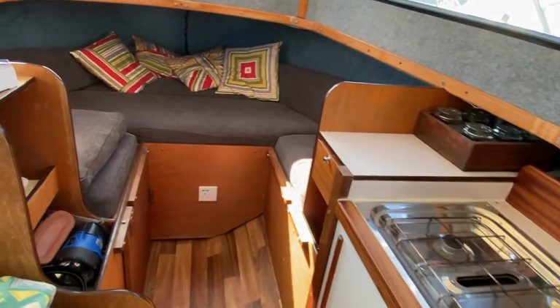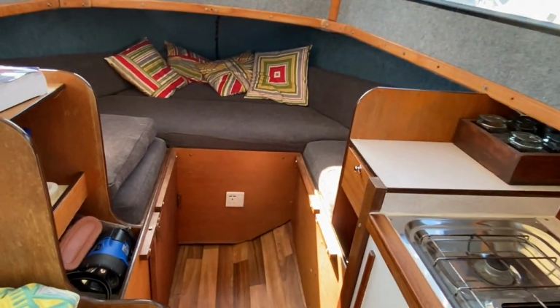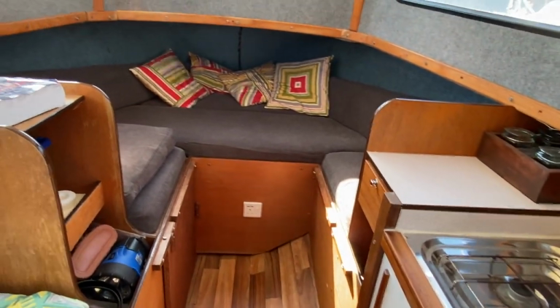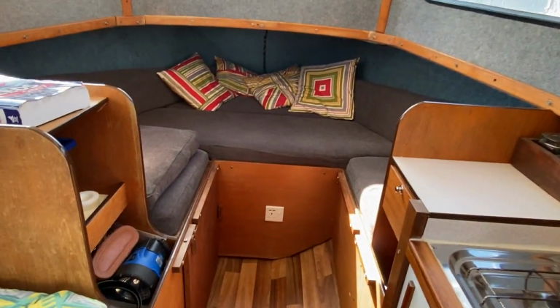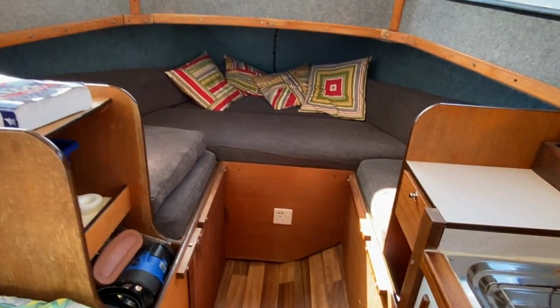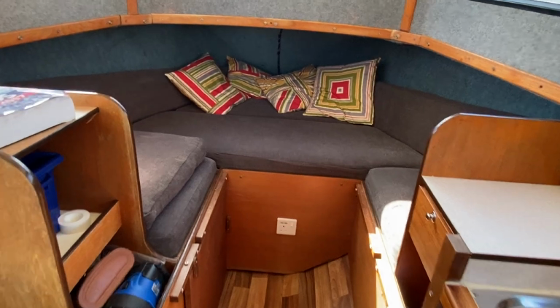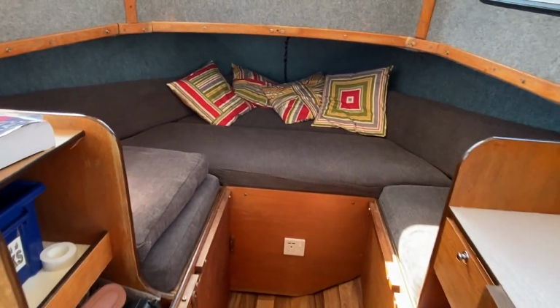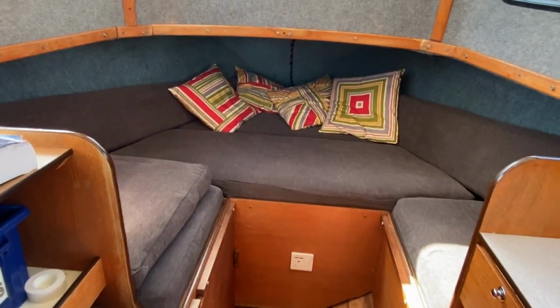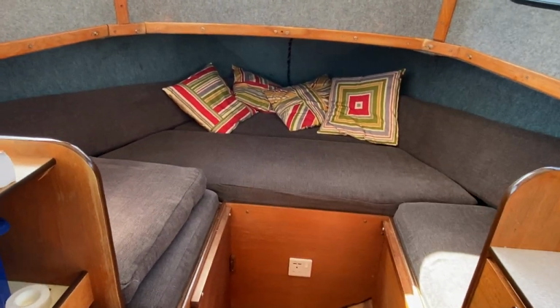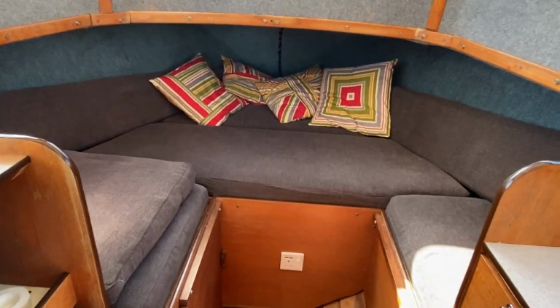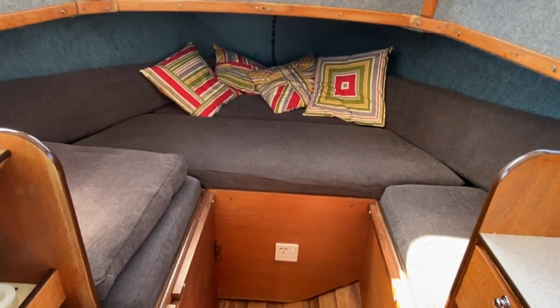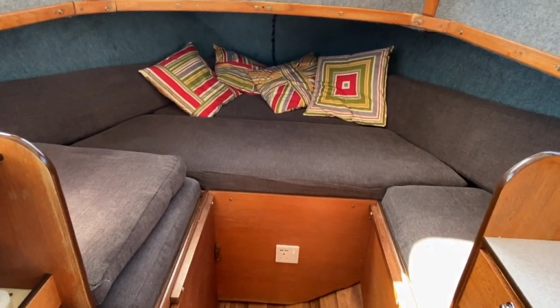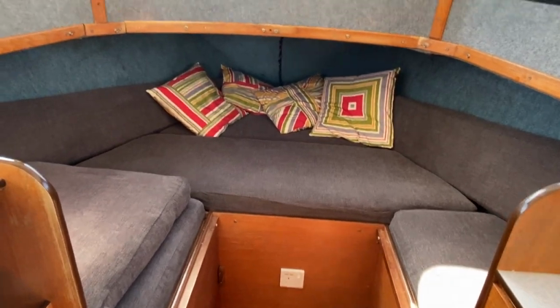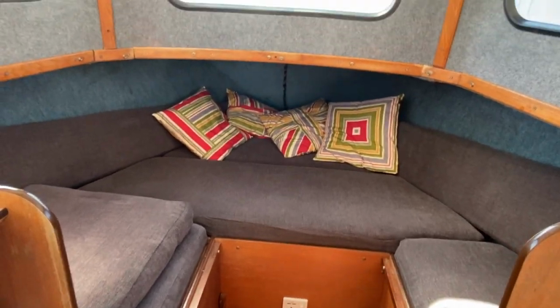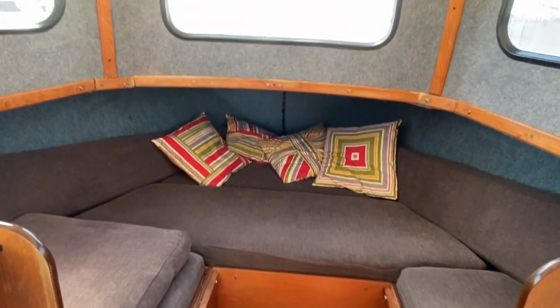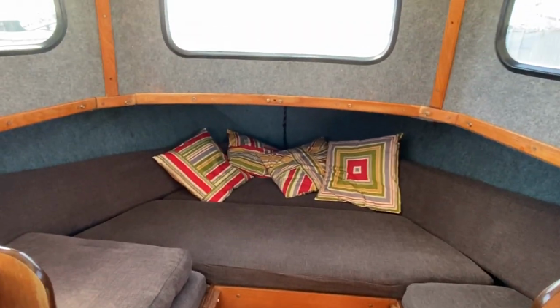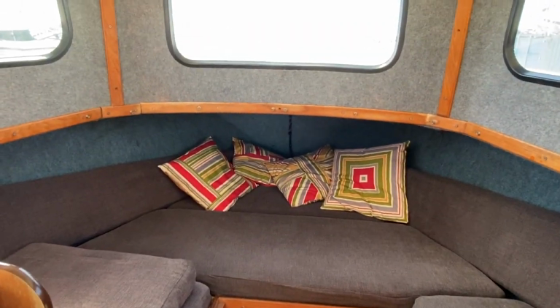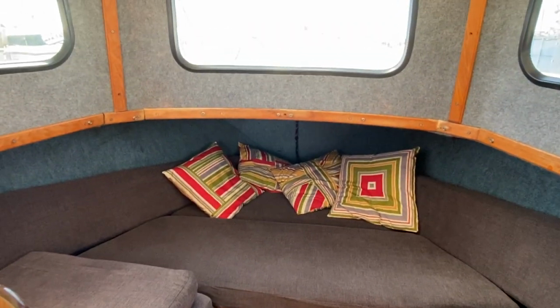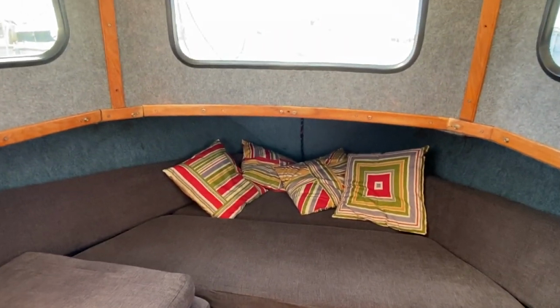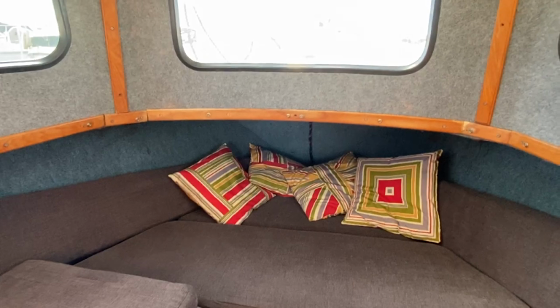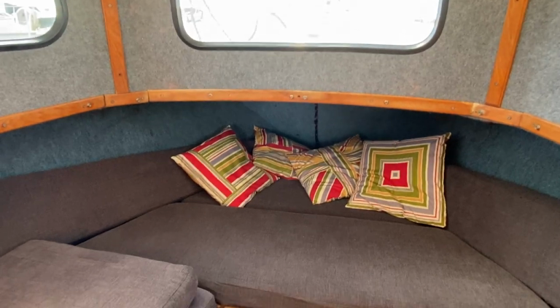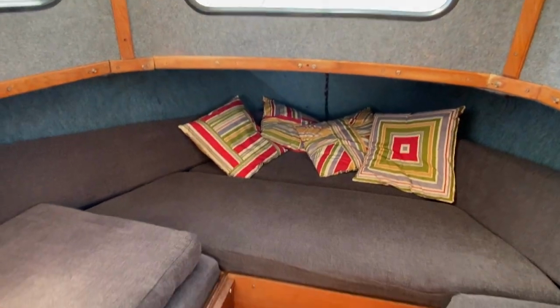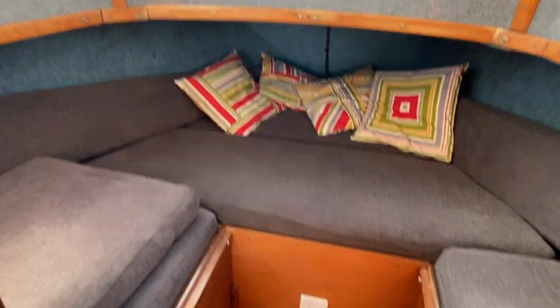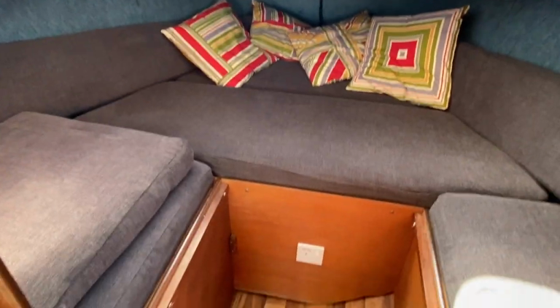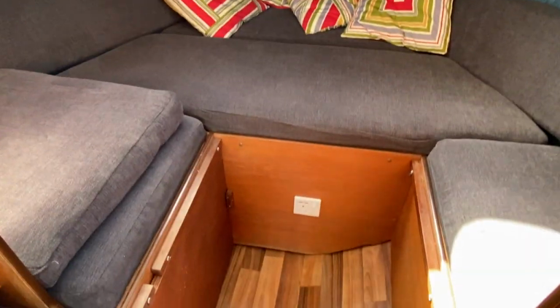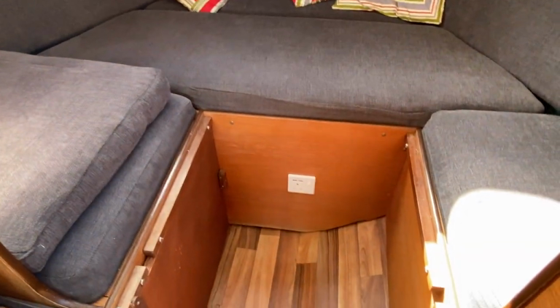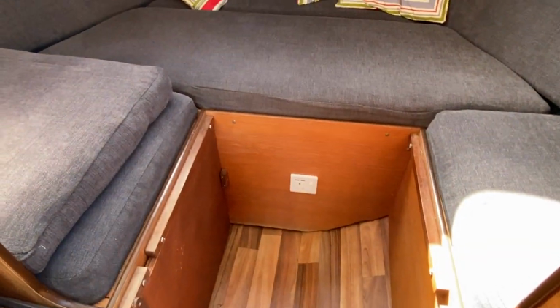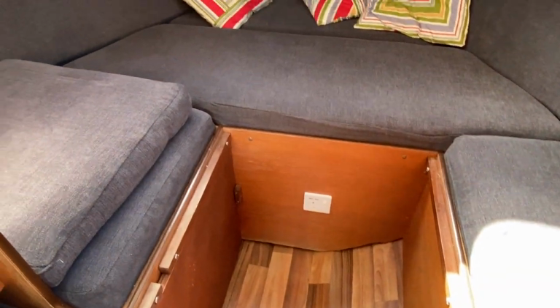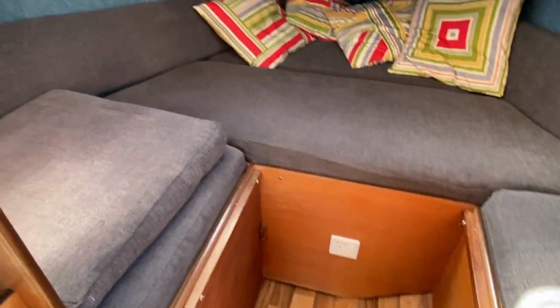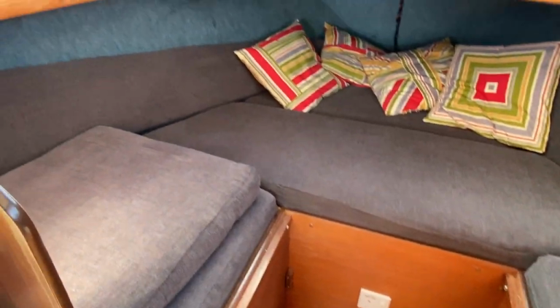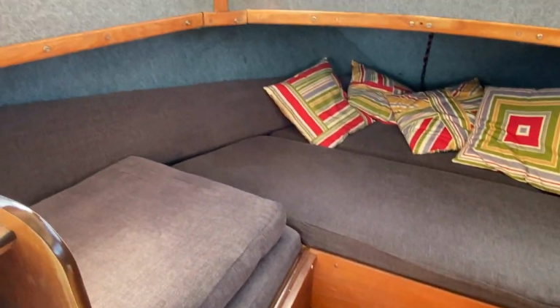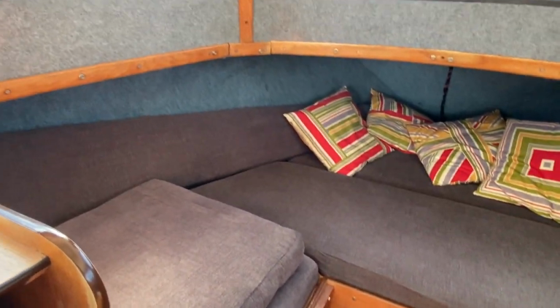Moving forward, there is a V berth up front with nice comfortable upholstery and an infill cushion to make it into a double bed.